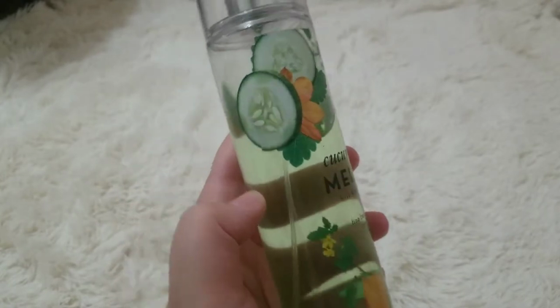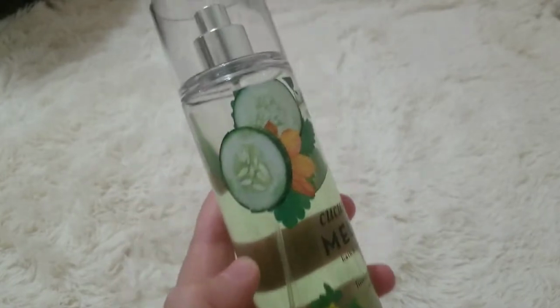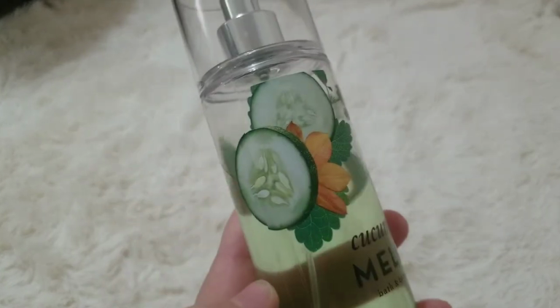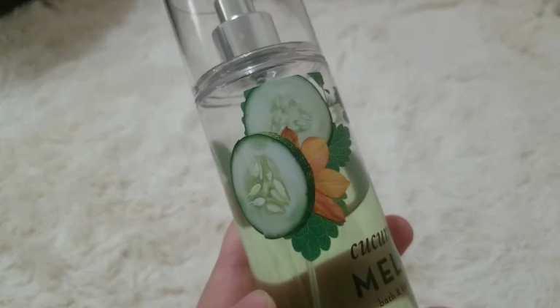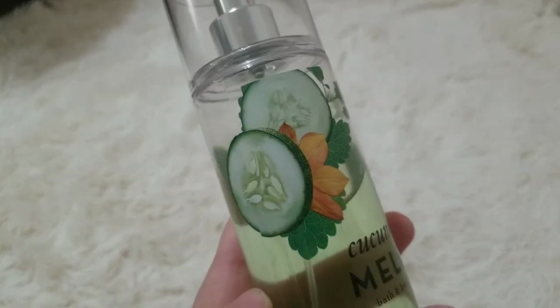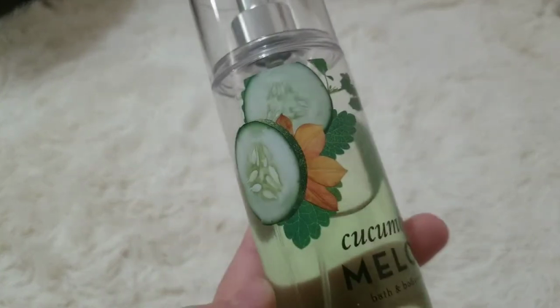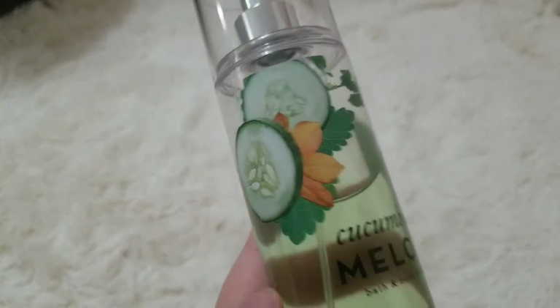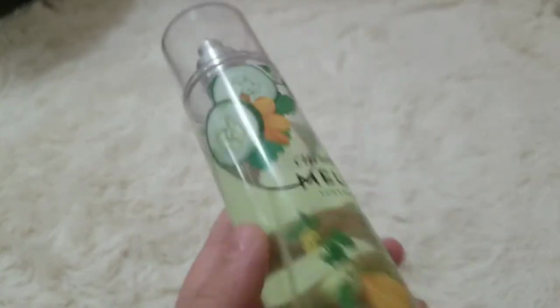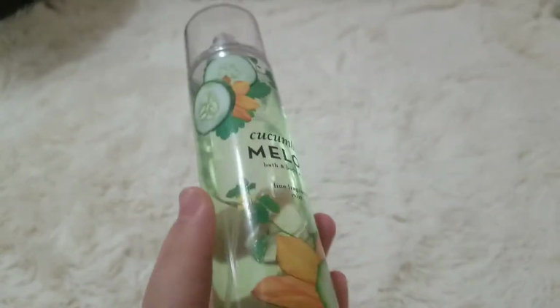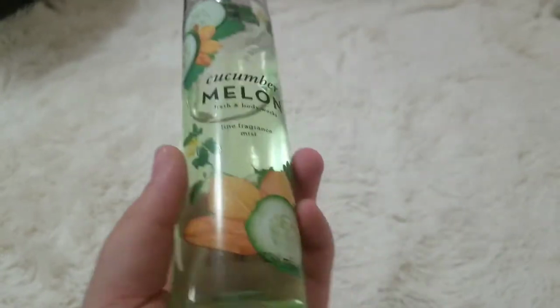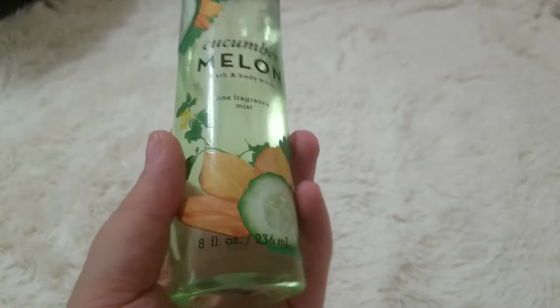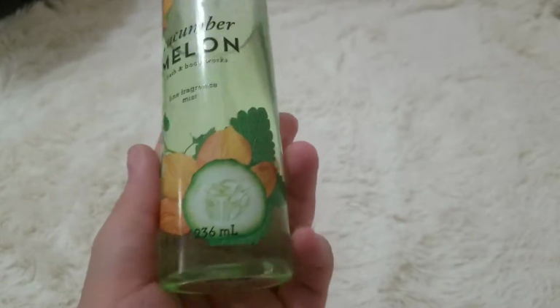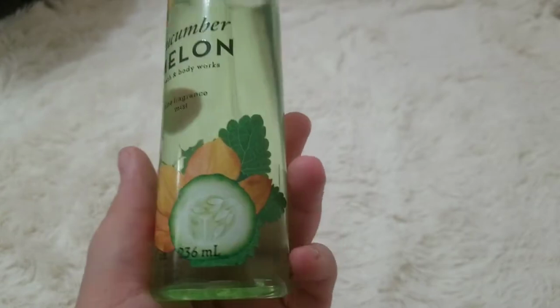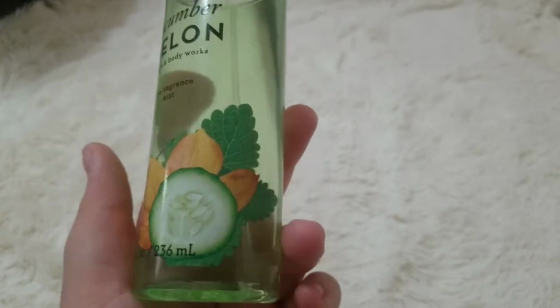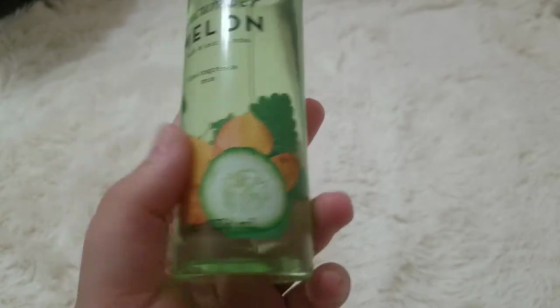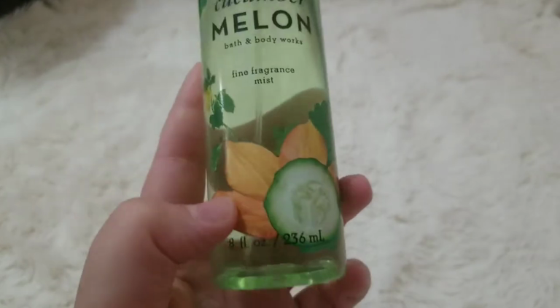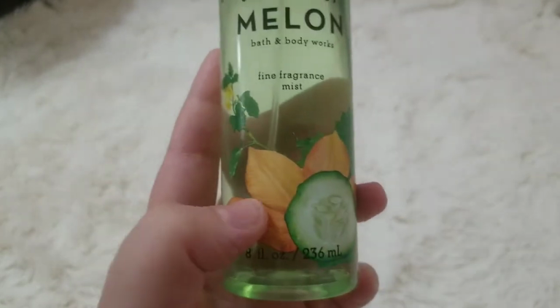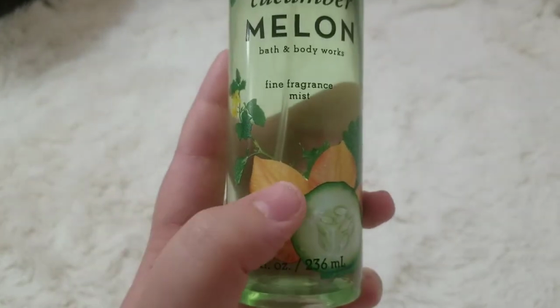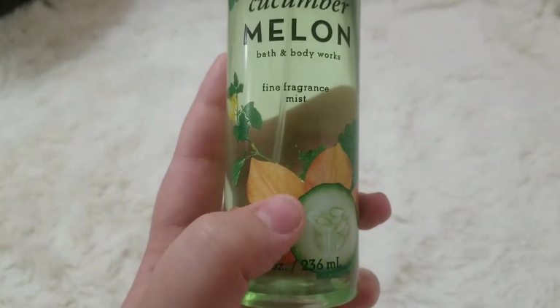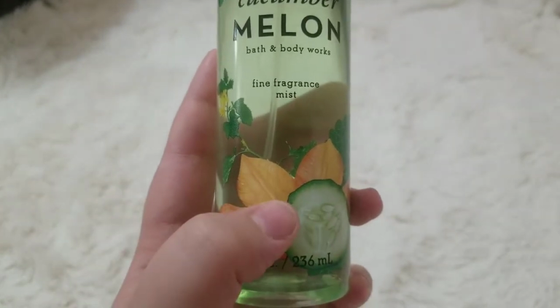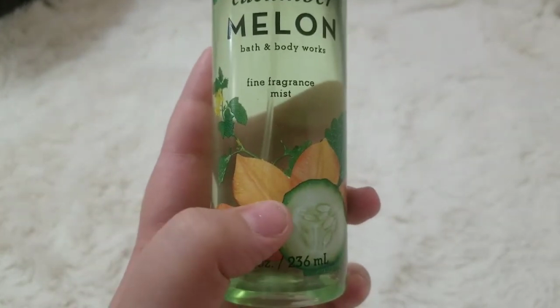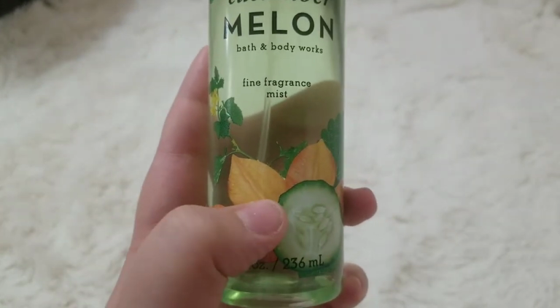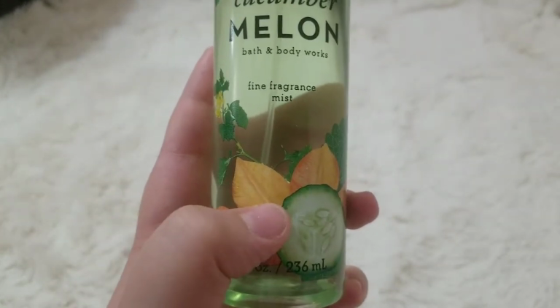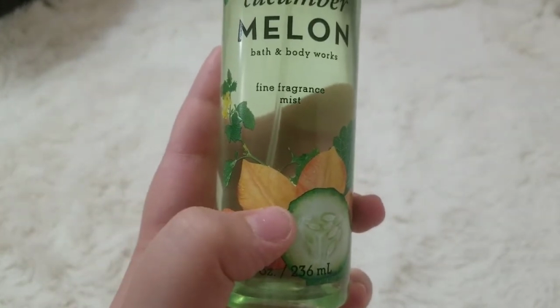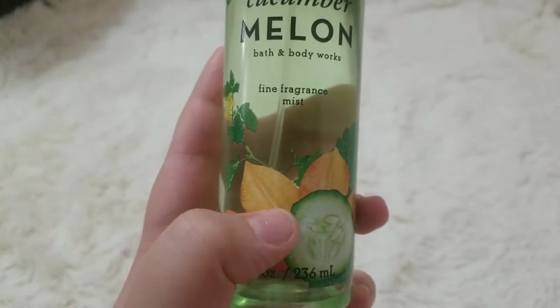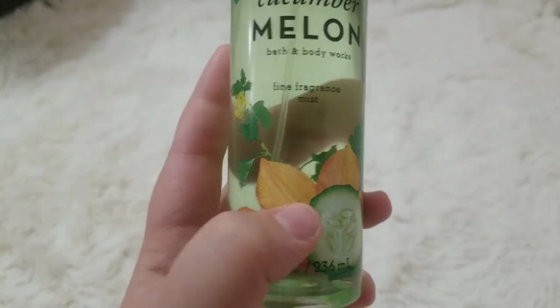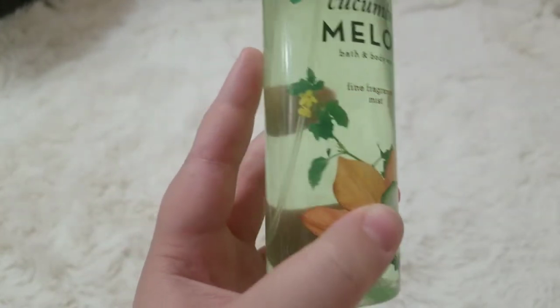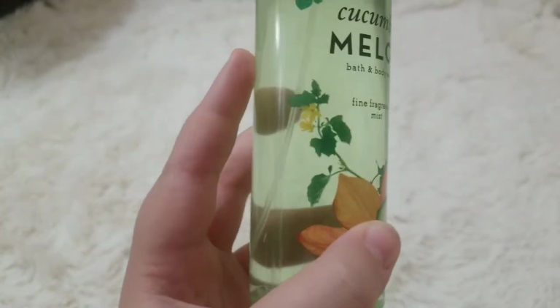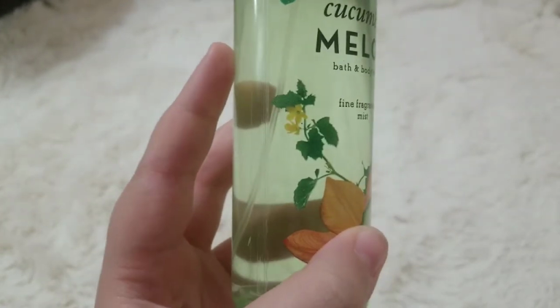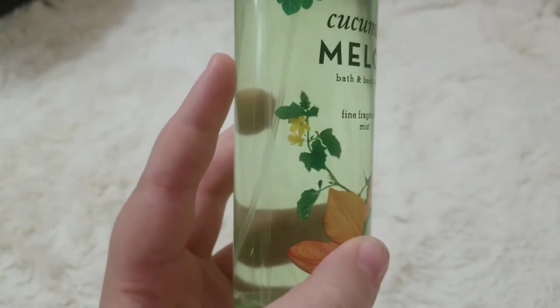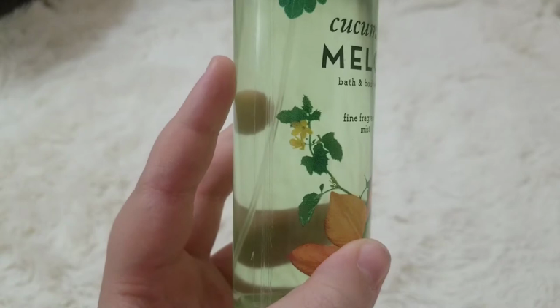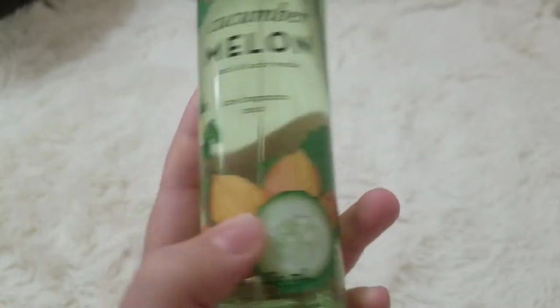It's actually kind of cute — I'm guessing this design is the melon, because it's Cucumber Melon.